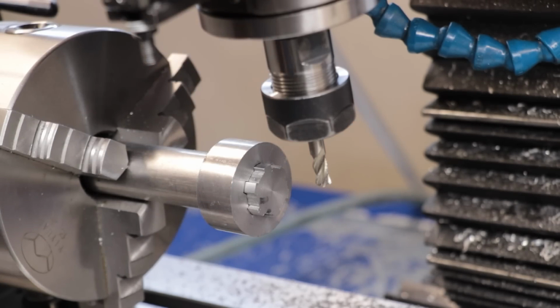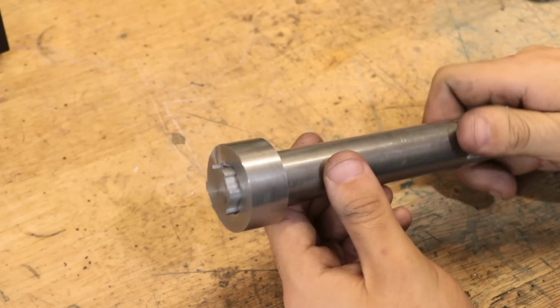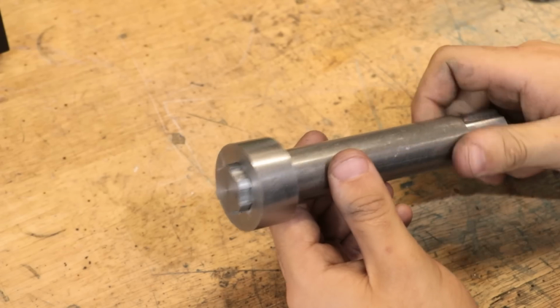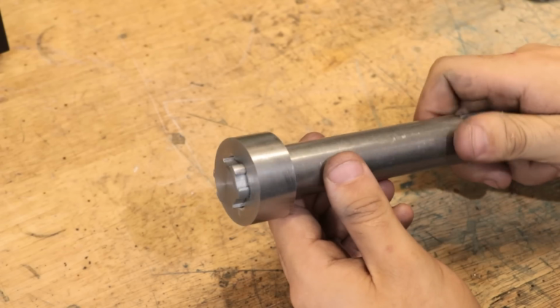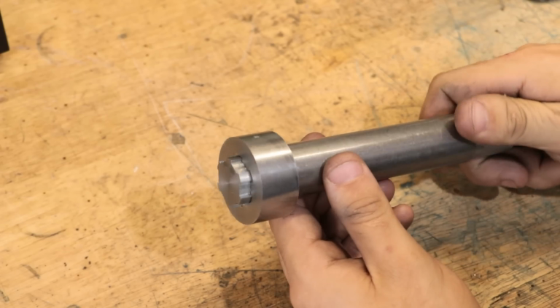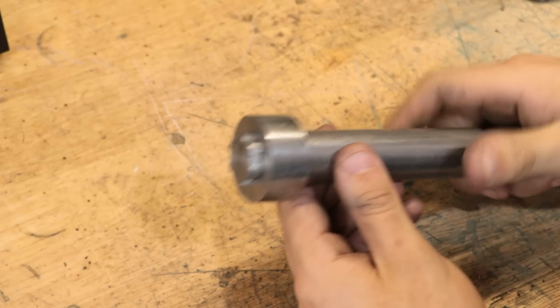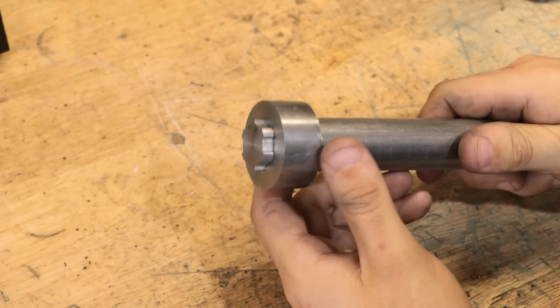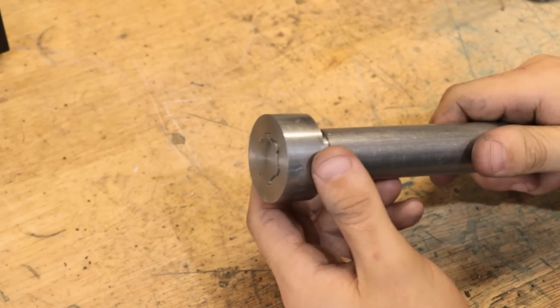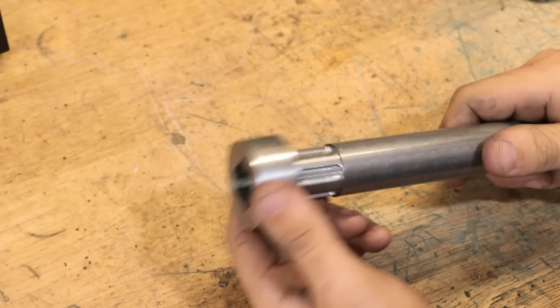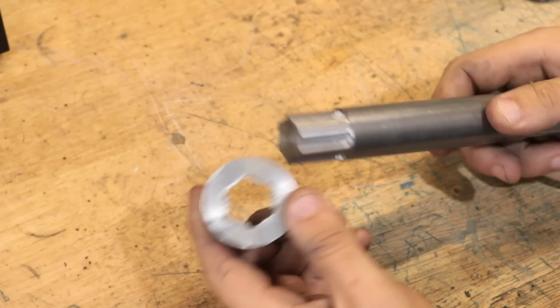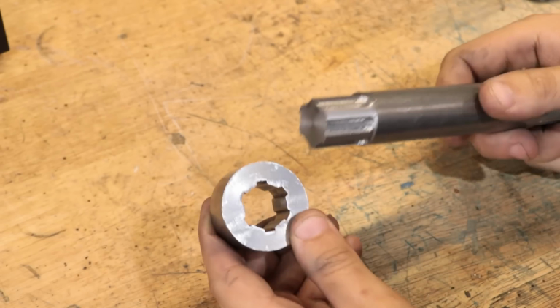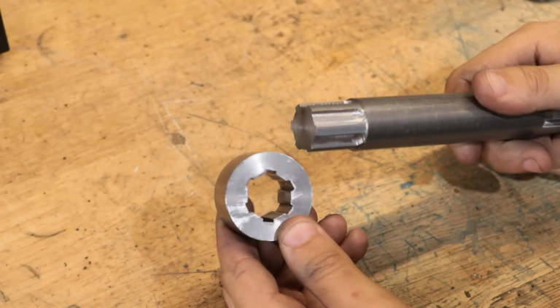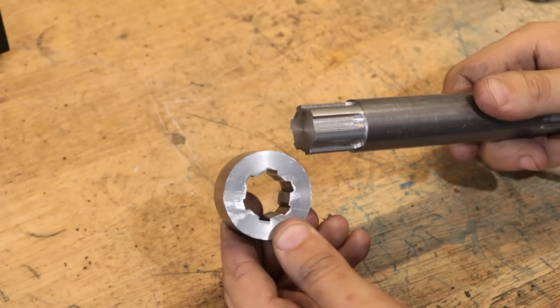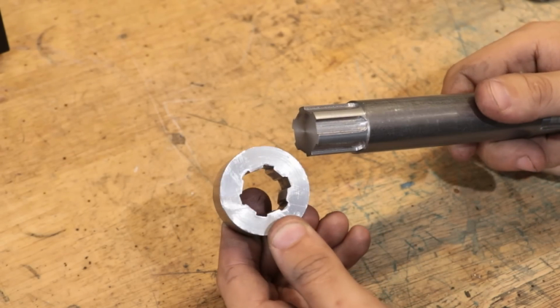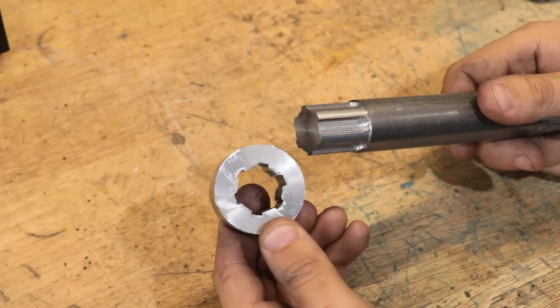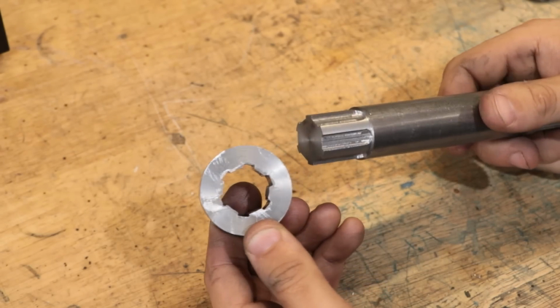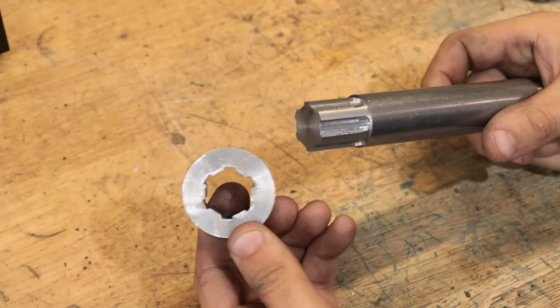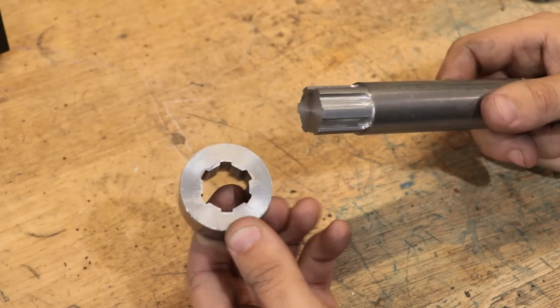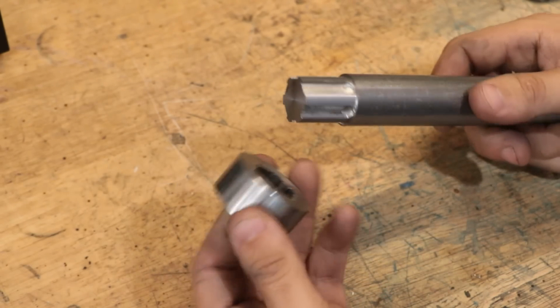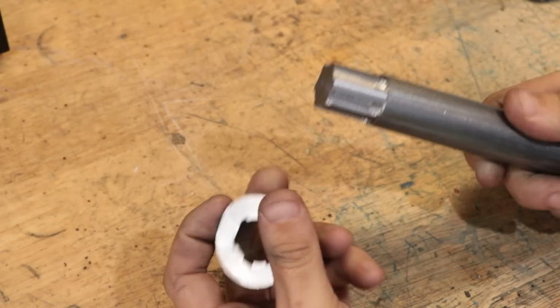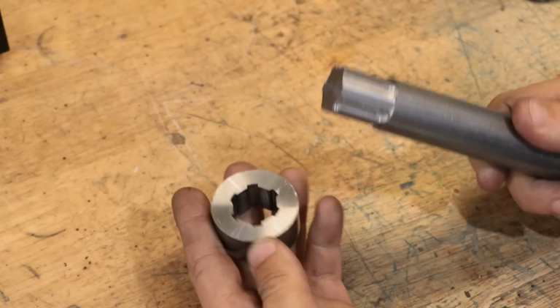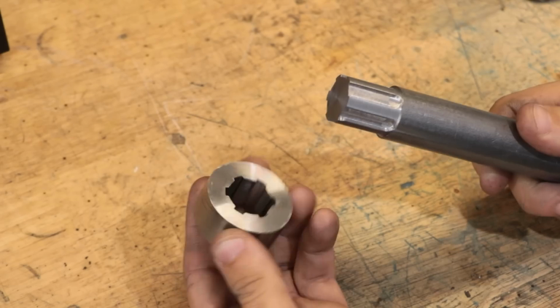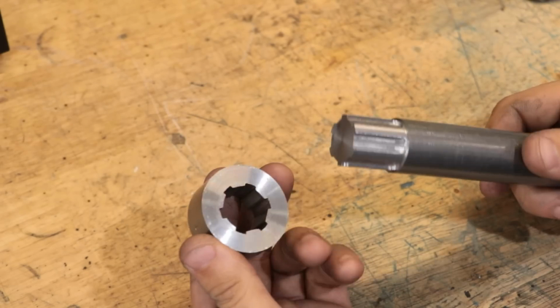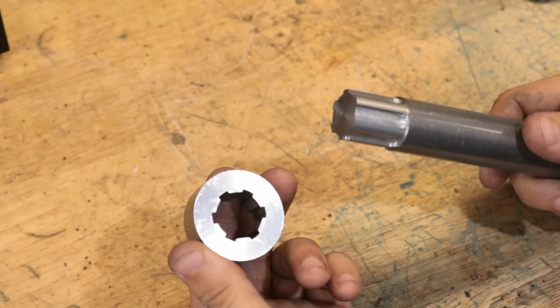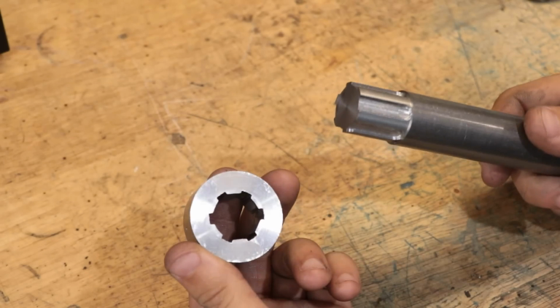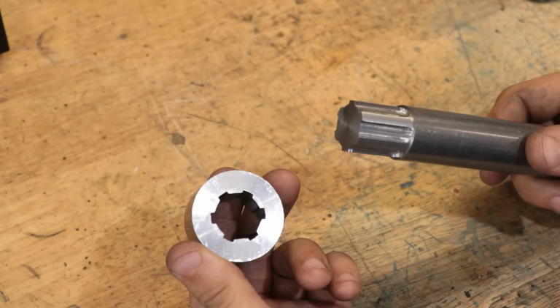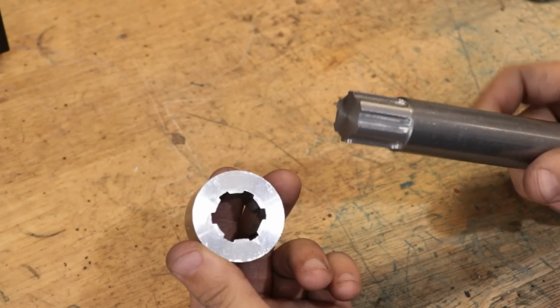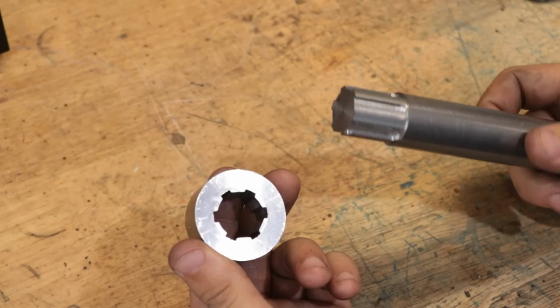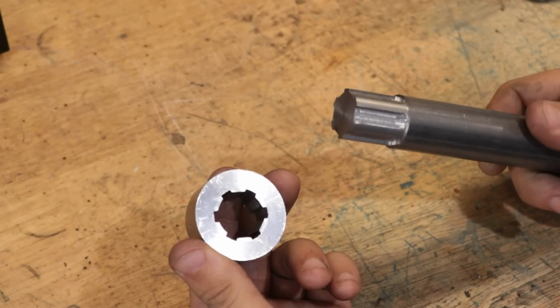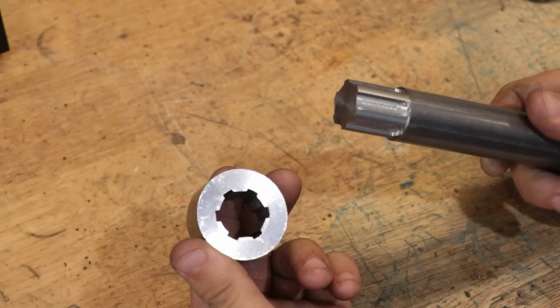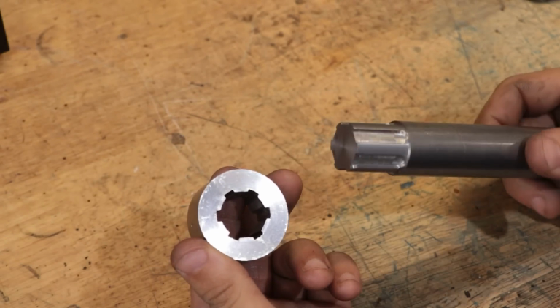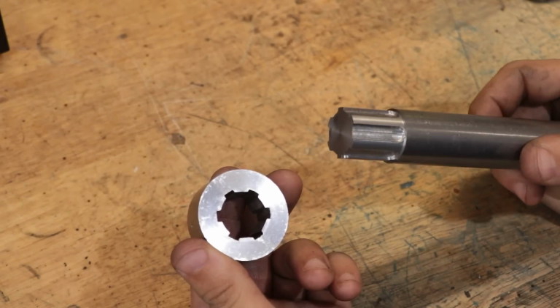So yeah, spline shafts in a hobby workshop — who says you can't do it? Overall, I'm going to call that a big success. At least for what I need, this is going to work quite well.